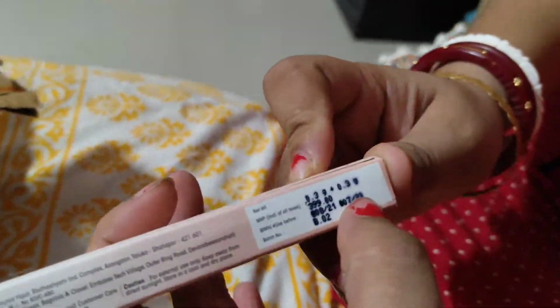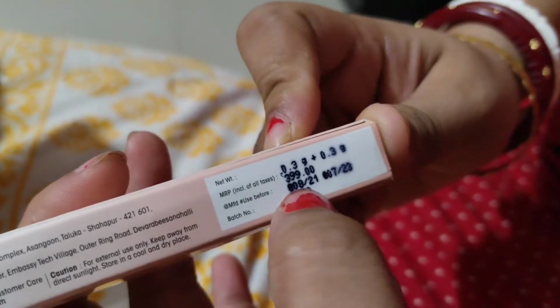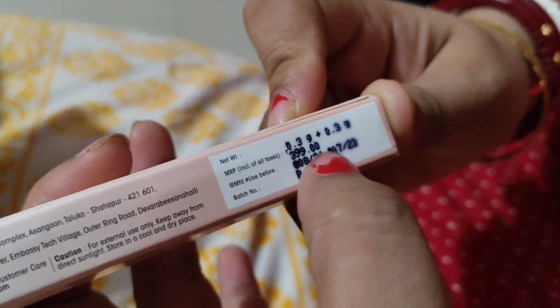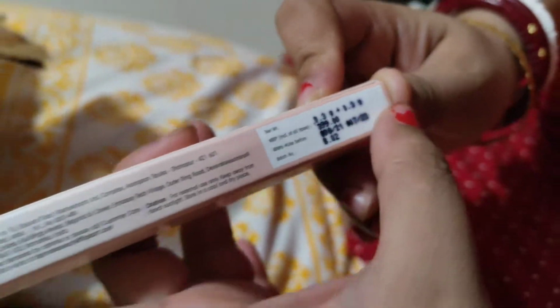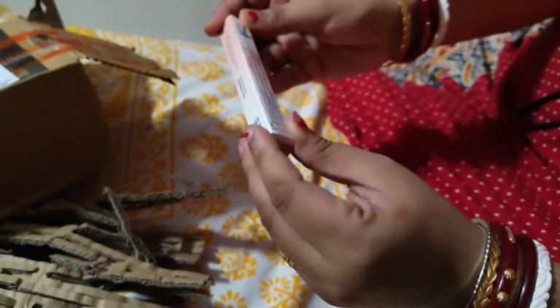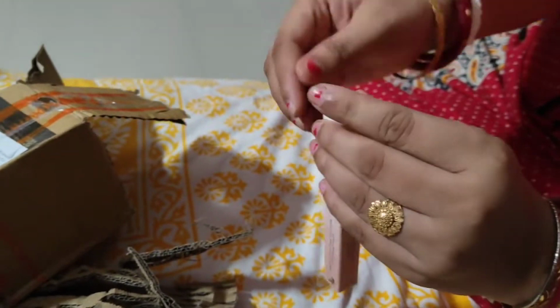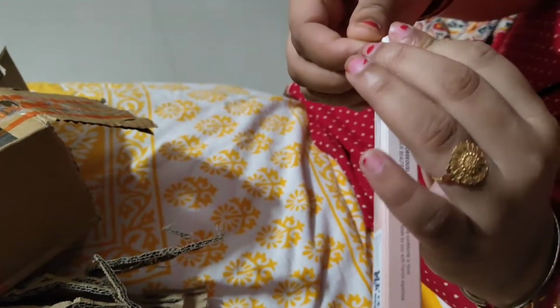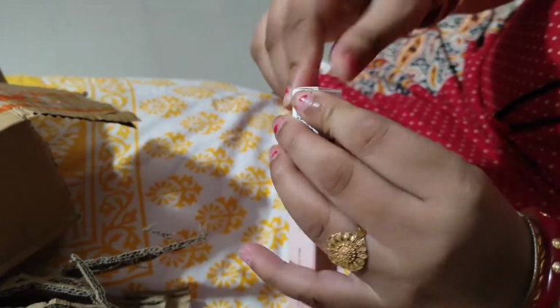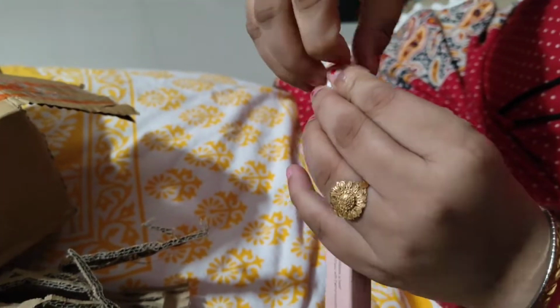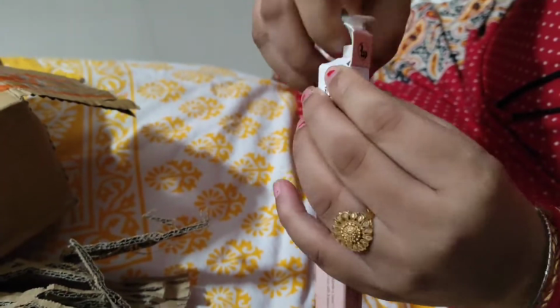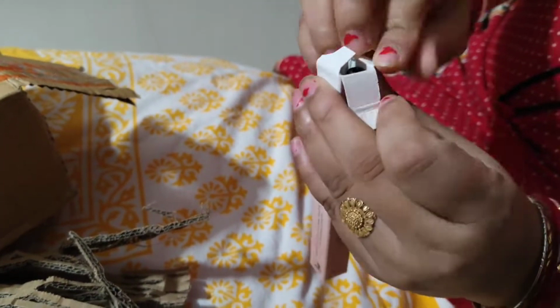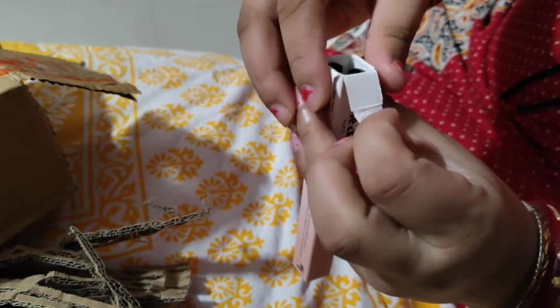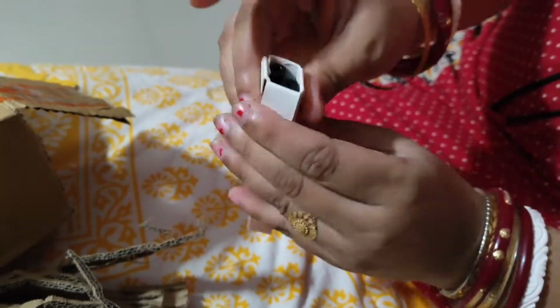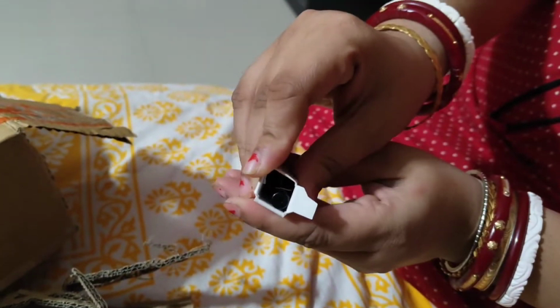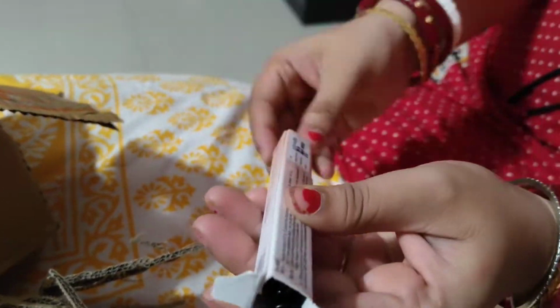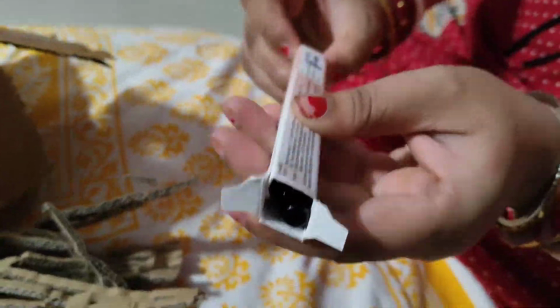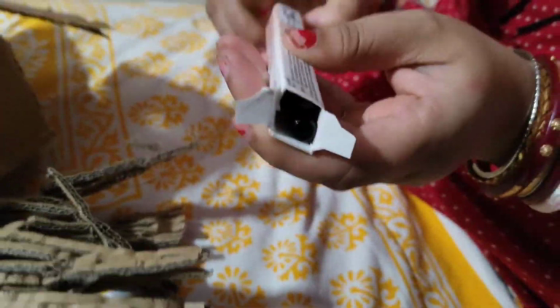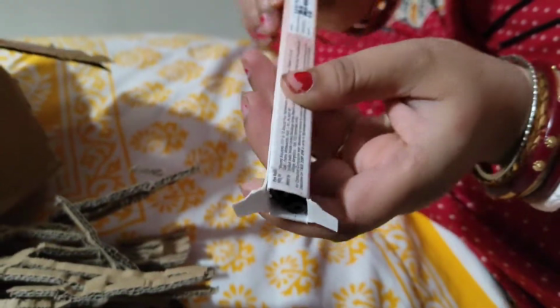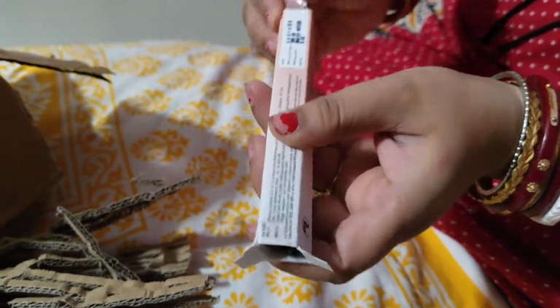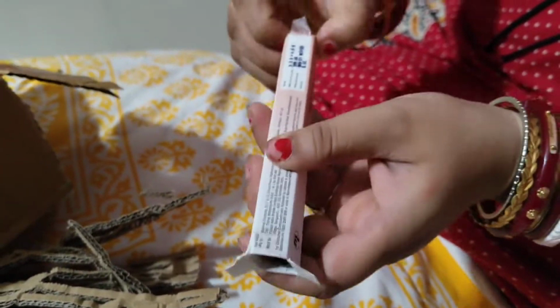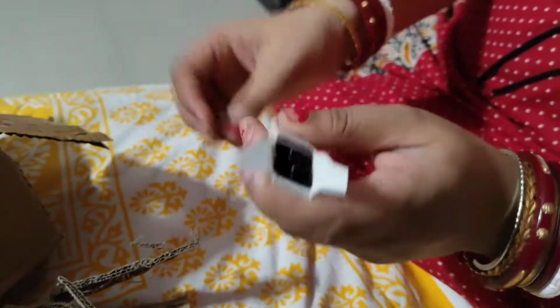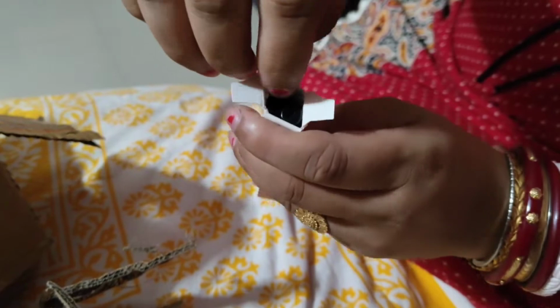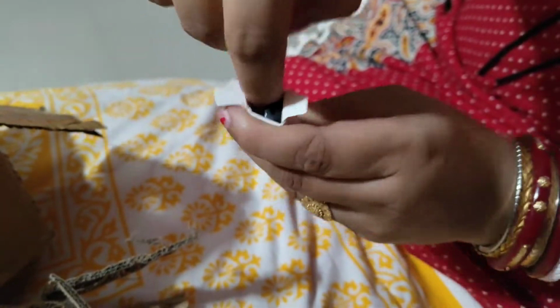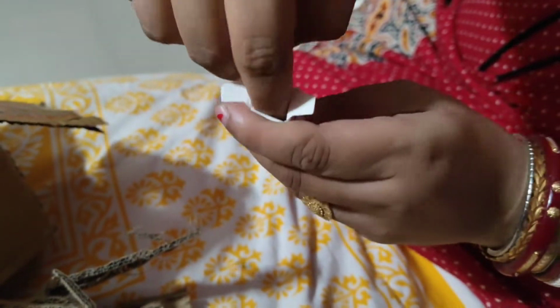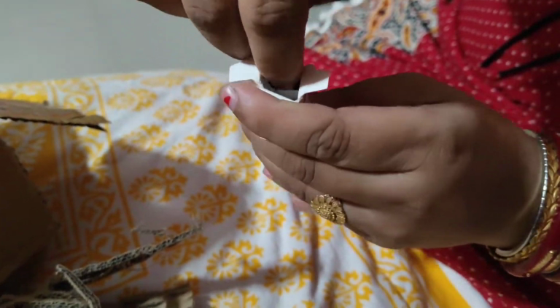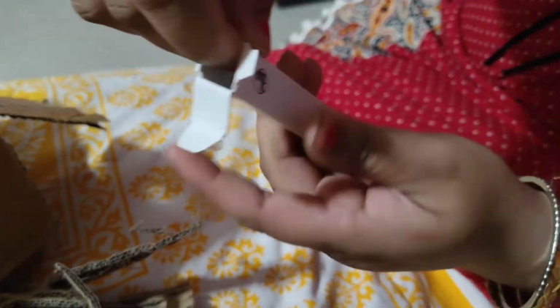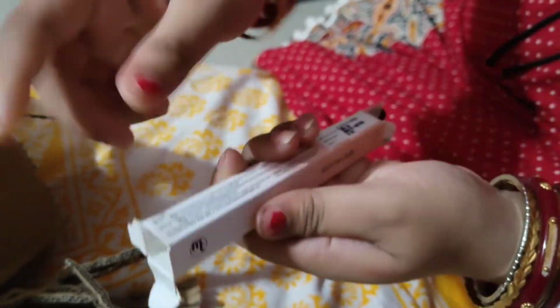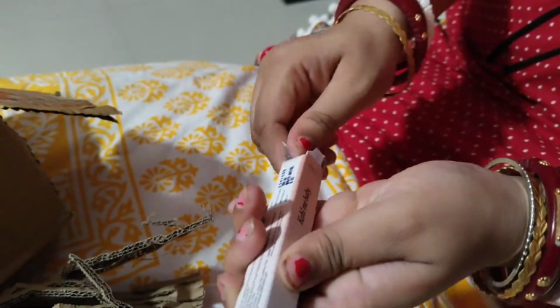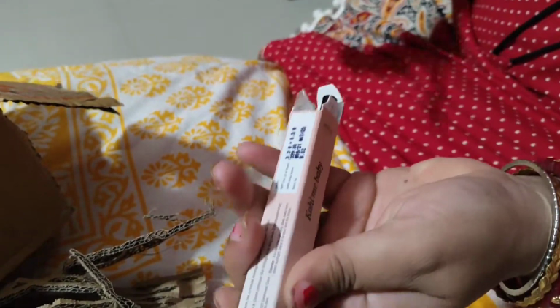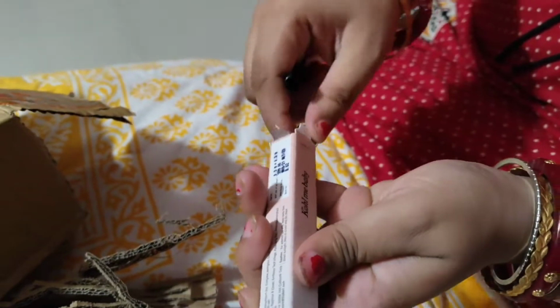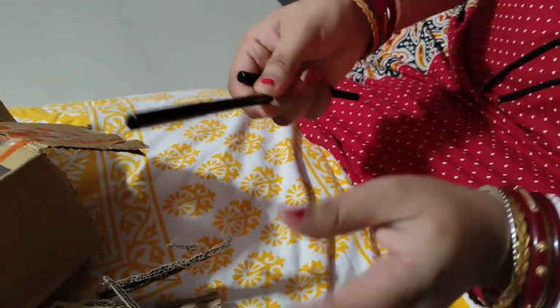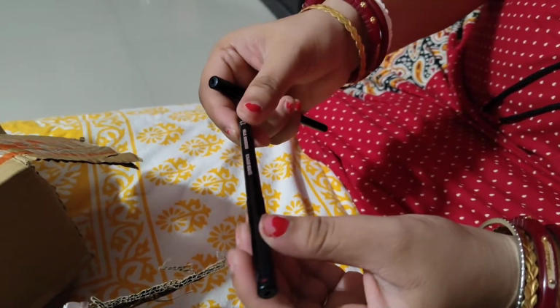But the actual price is 399 rupees. It is very nice for the Kajol Set. I will be able to buy this and I will get the Kajol Set. I think makeup items are very good. It is very cheap.